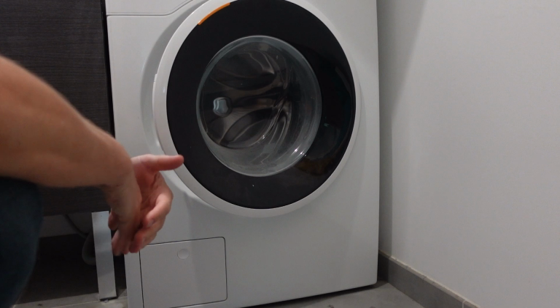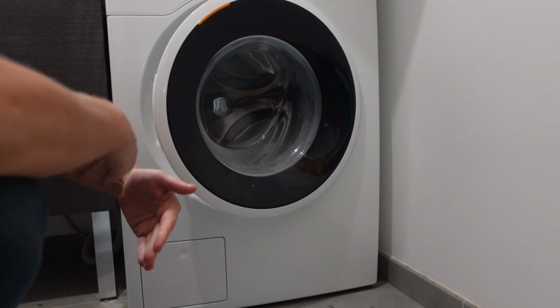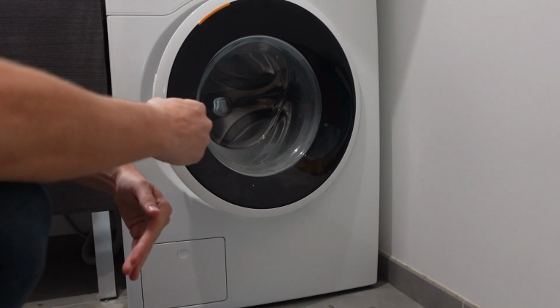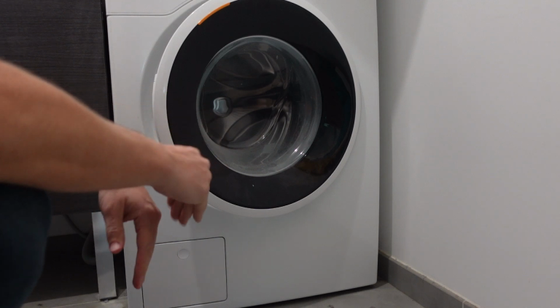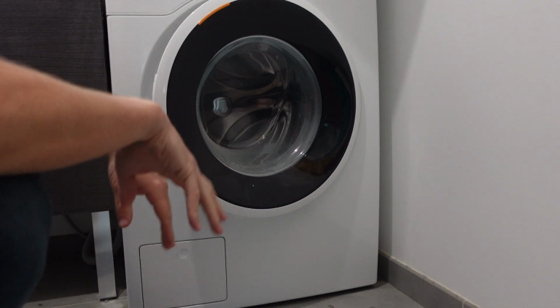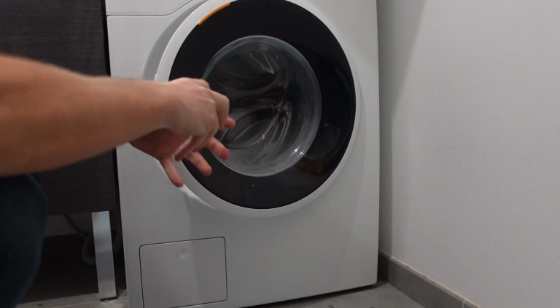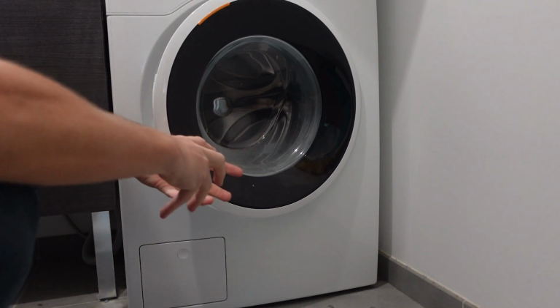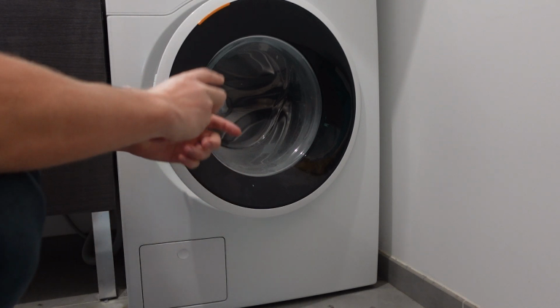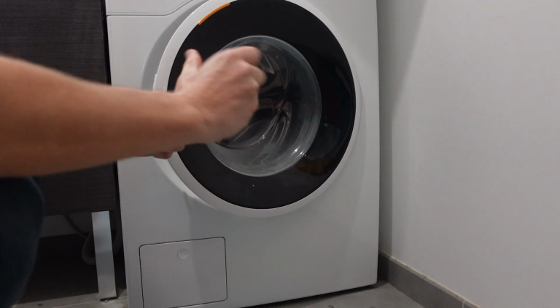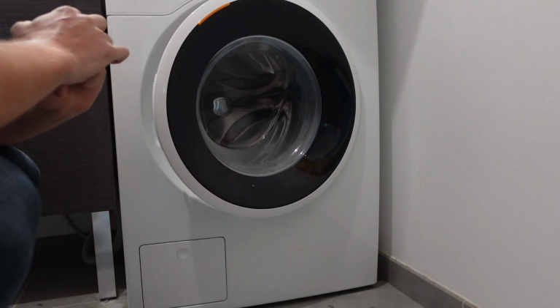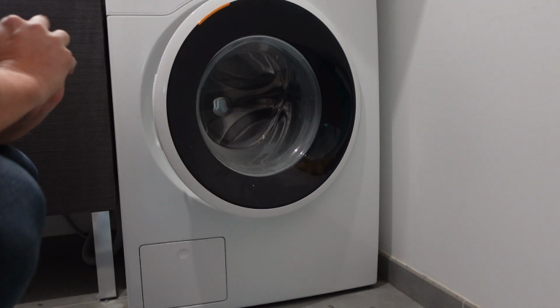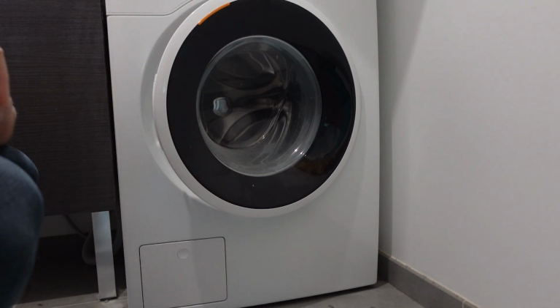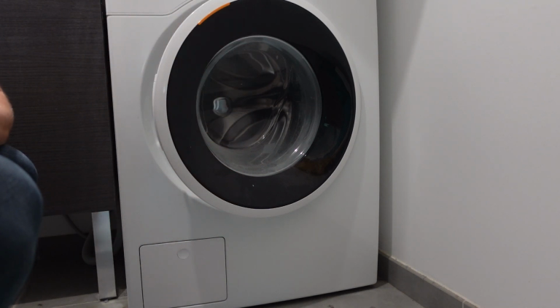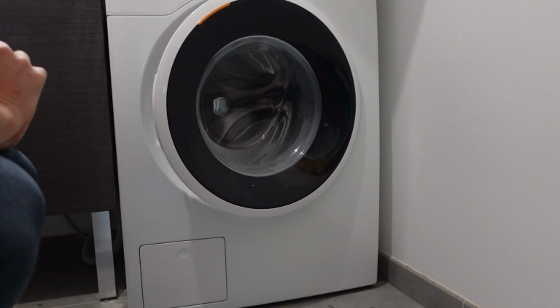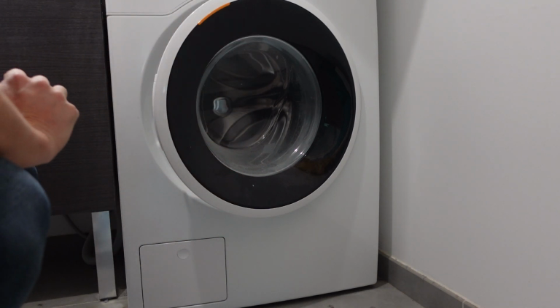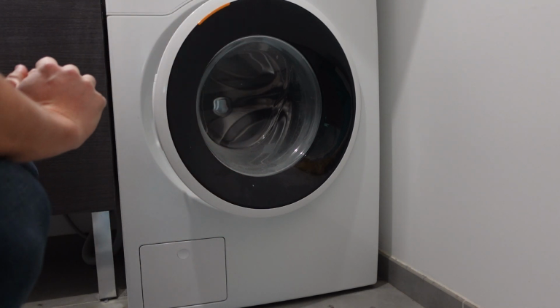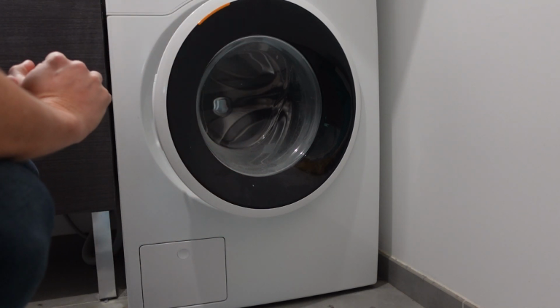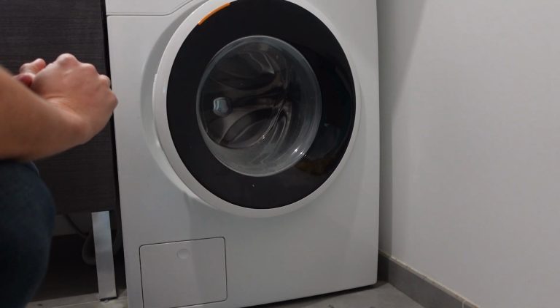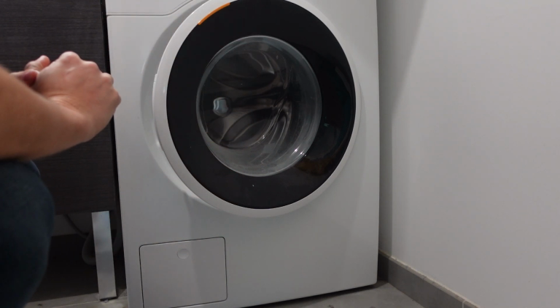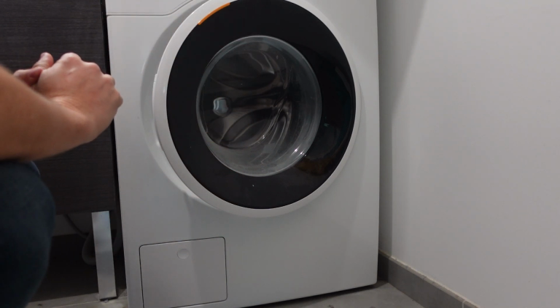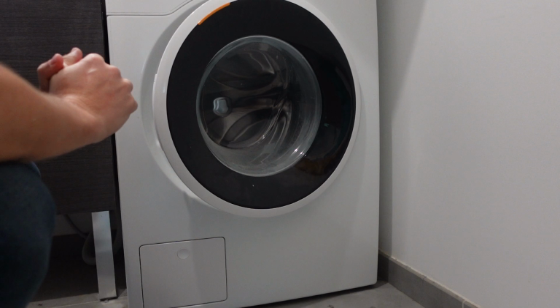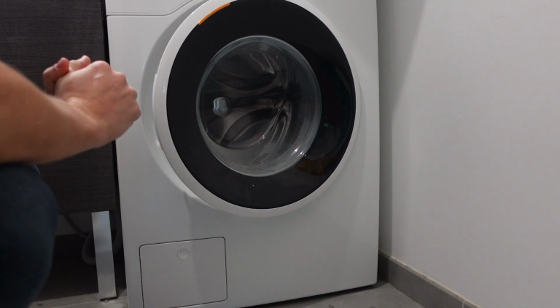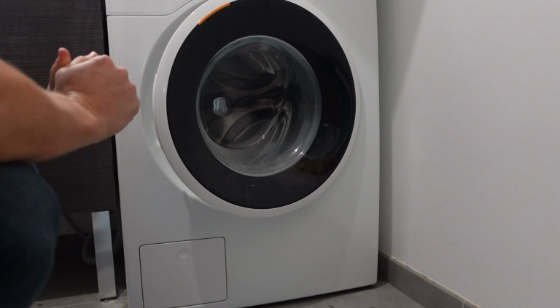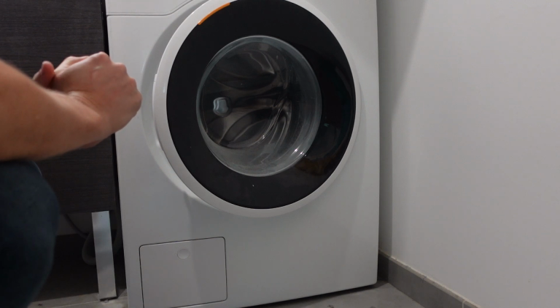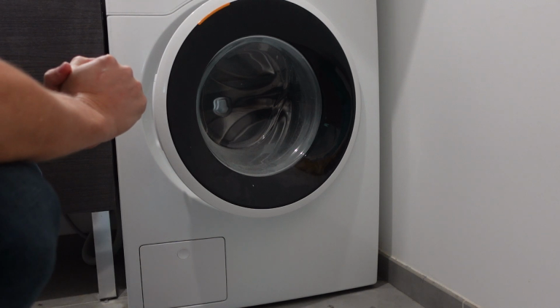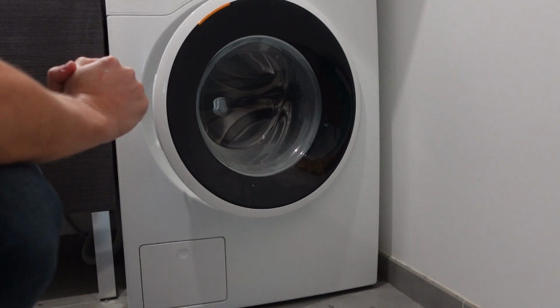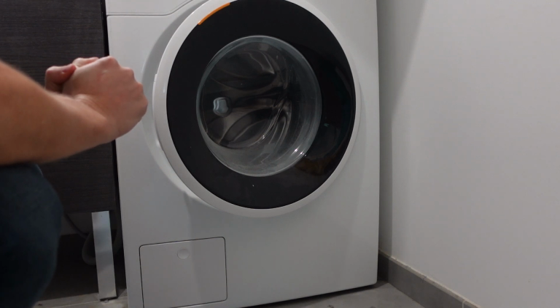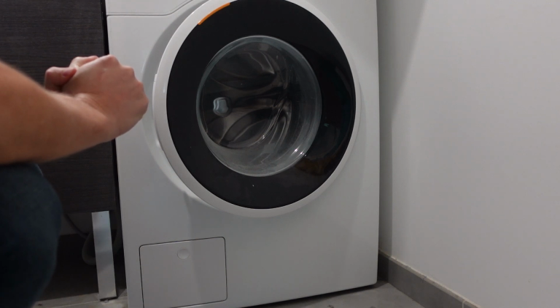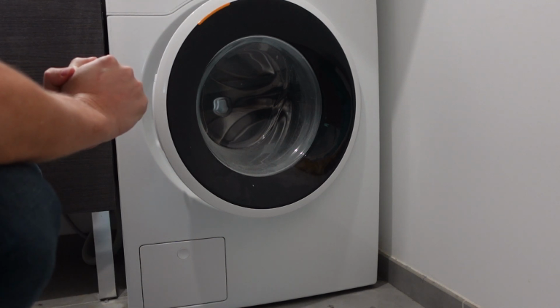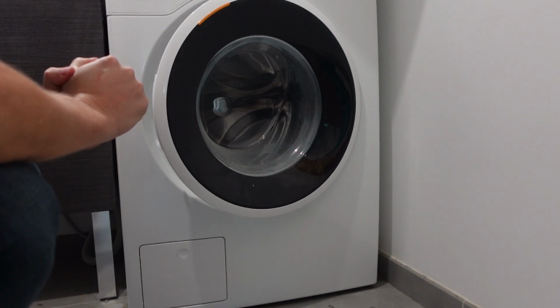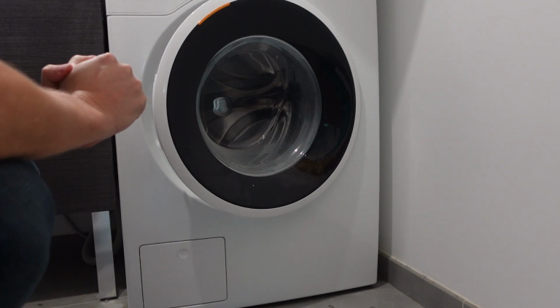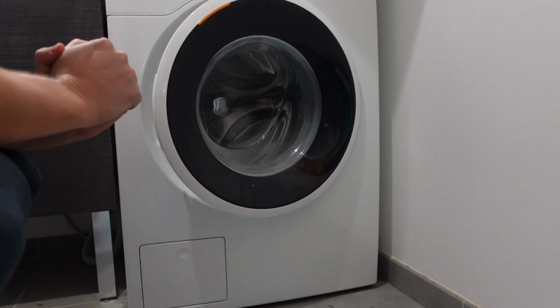Then start using the proper quantity and the proper type of detergent. Anyway, hope this video helped you. Thanks for watching, have a great day.